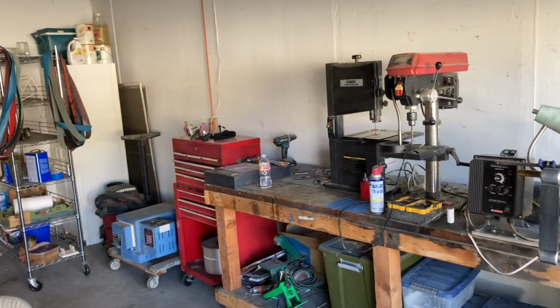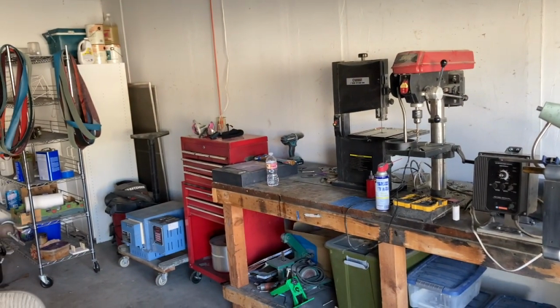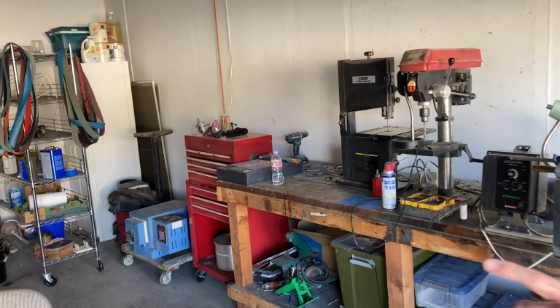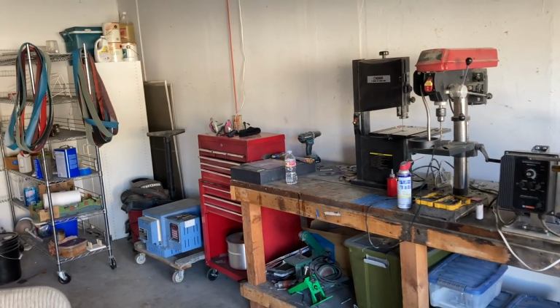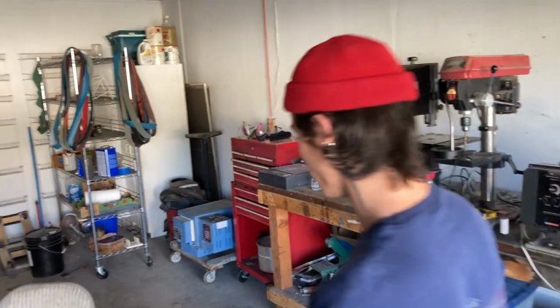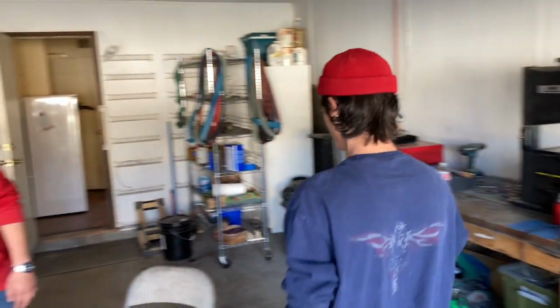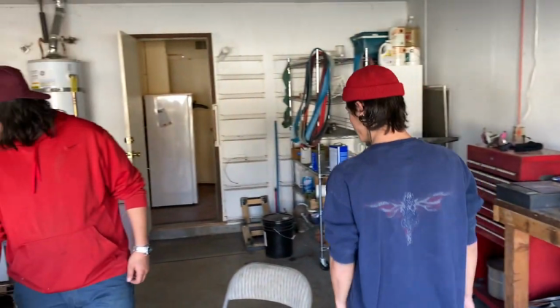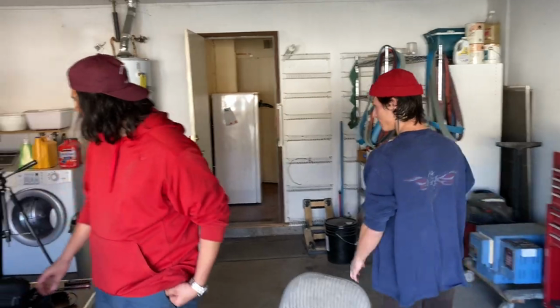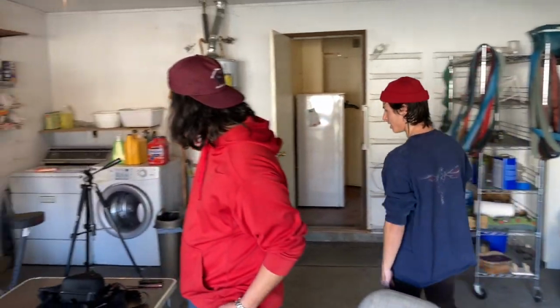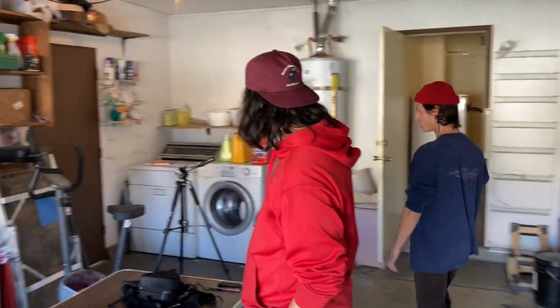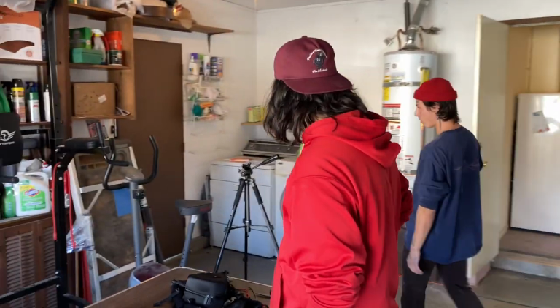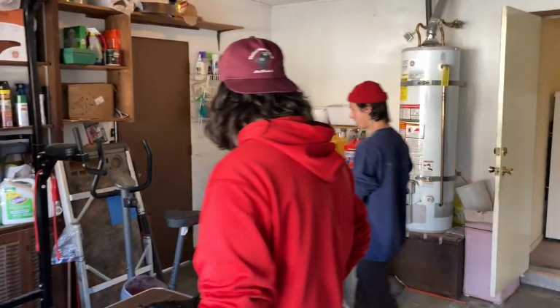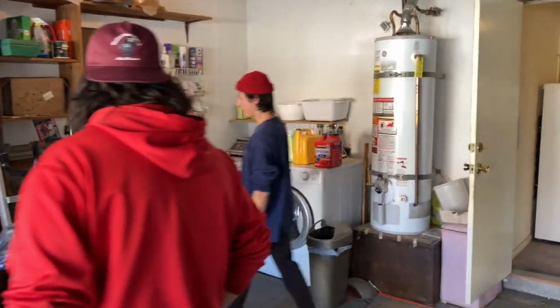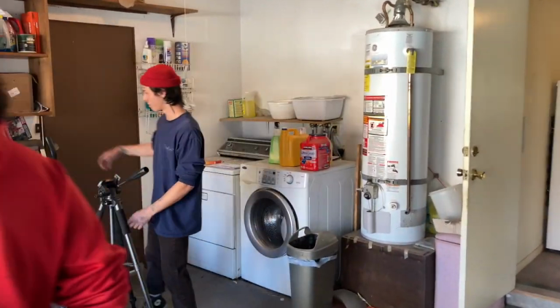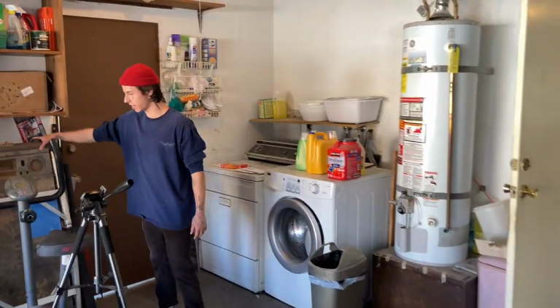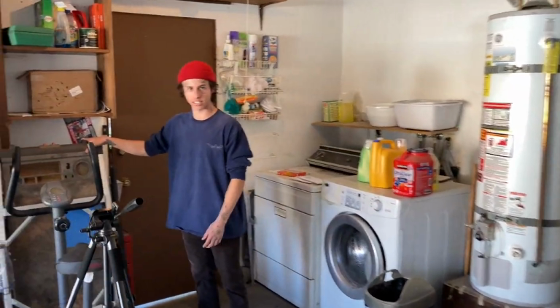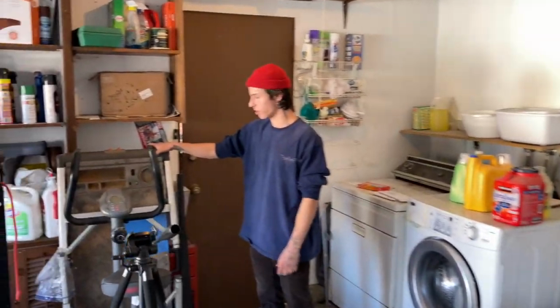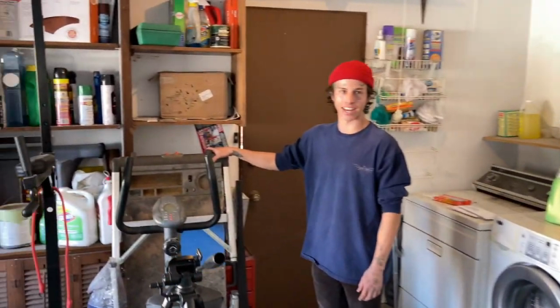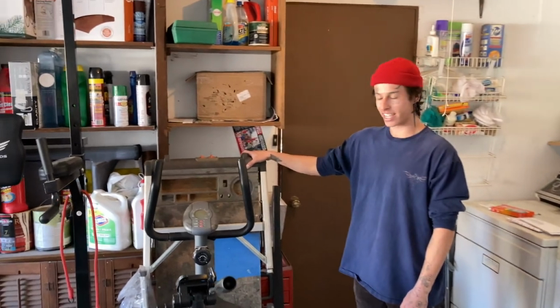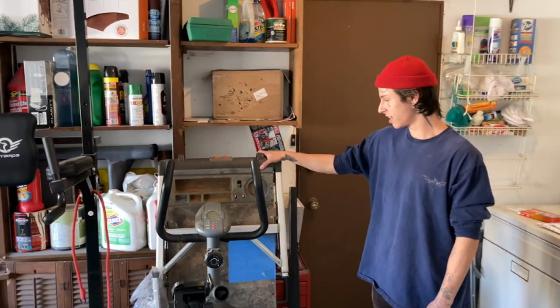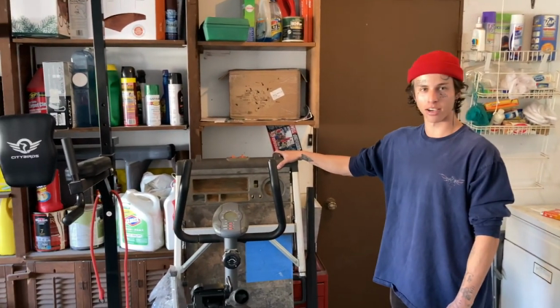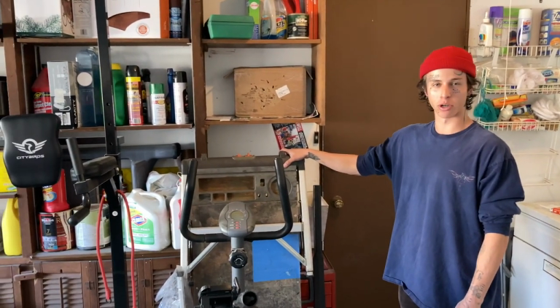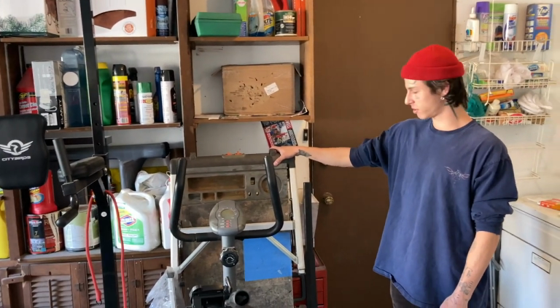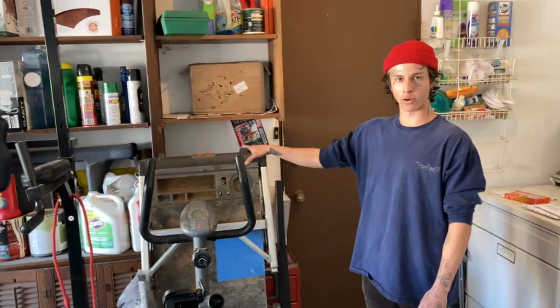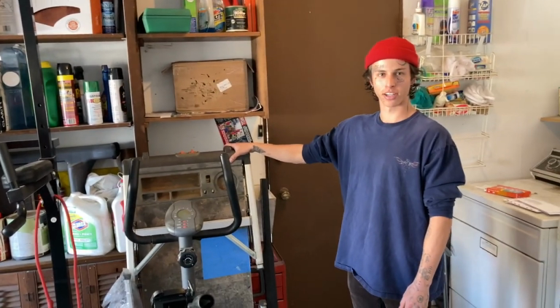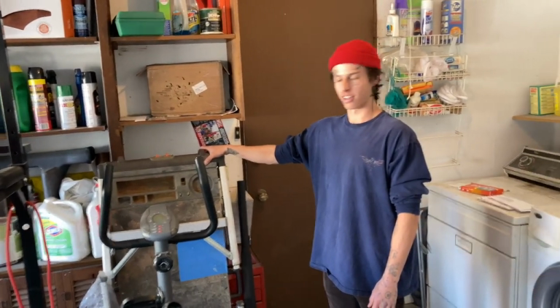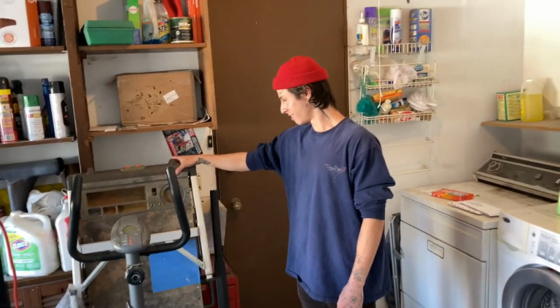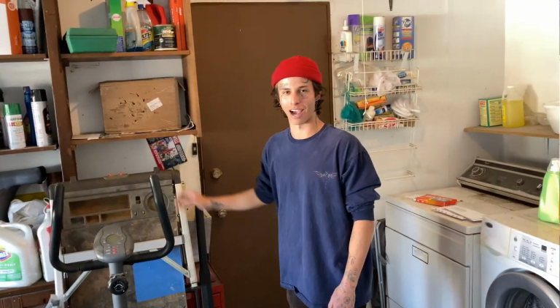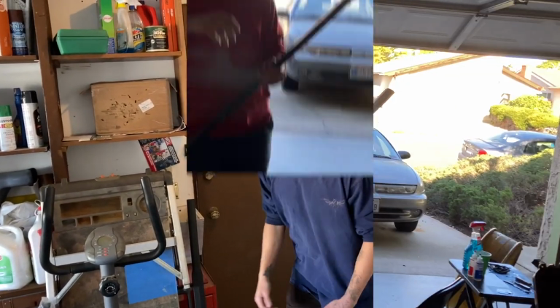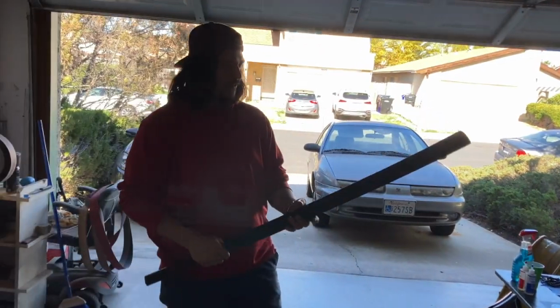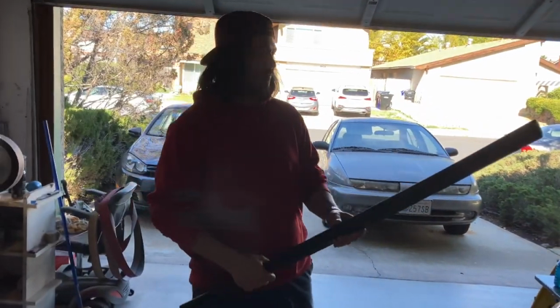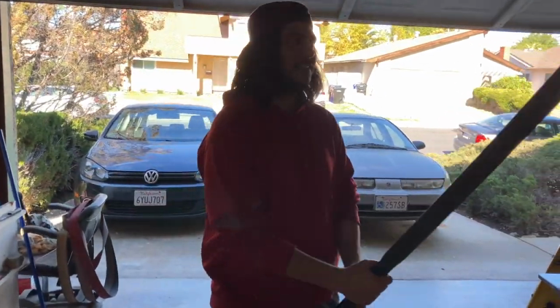I used to work on a table in my dad's house — on a corner in his garage. On that folding work table, my drill press was on the floor. It was just like cold steel trainers.